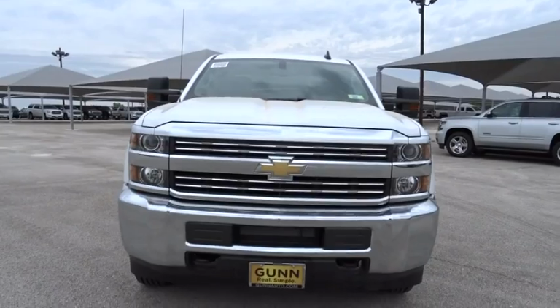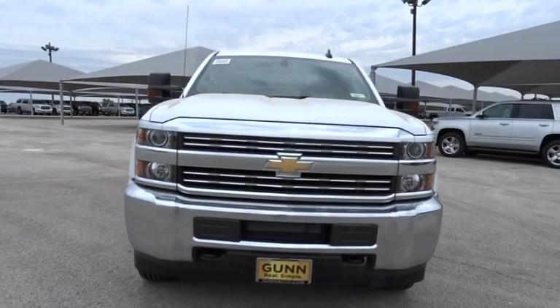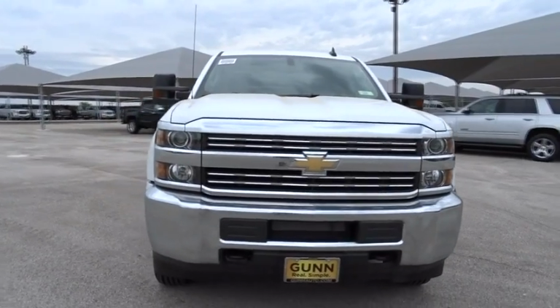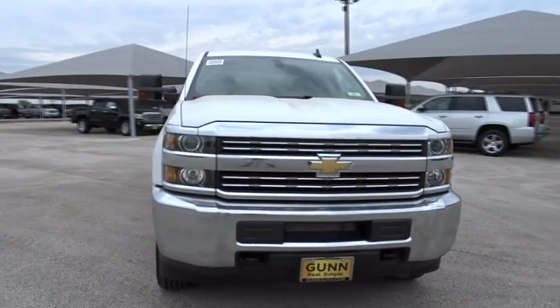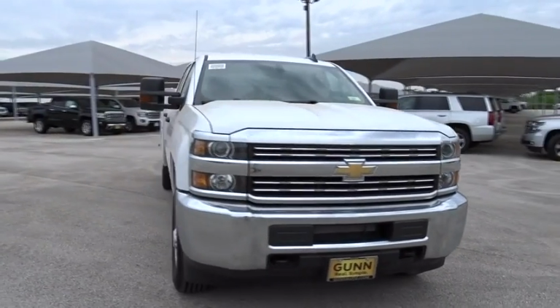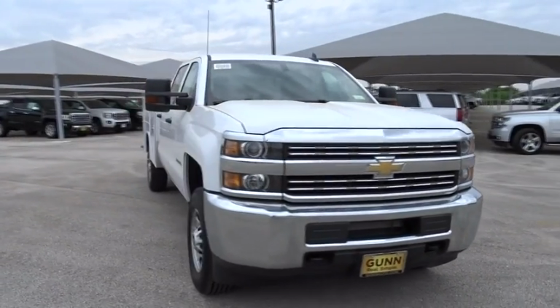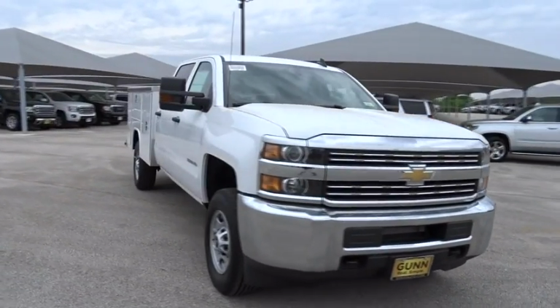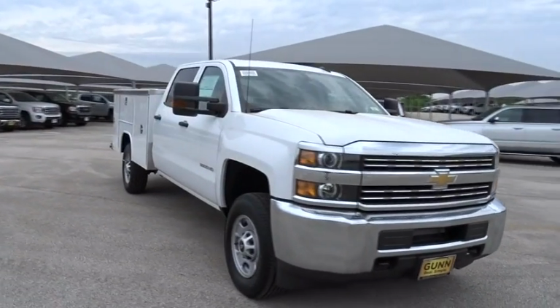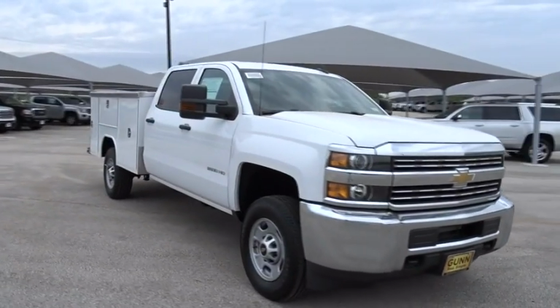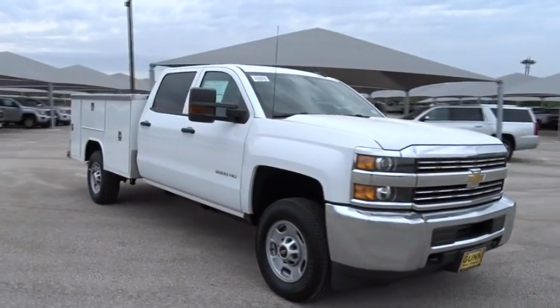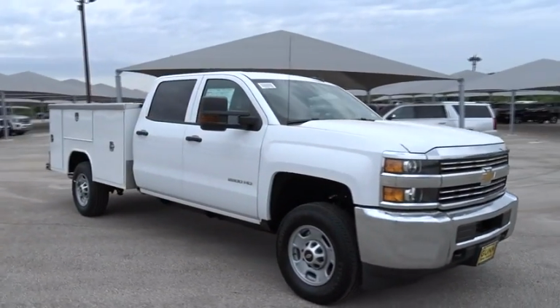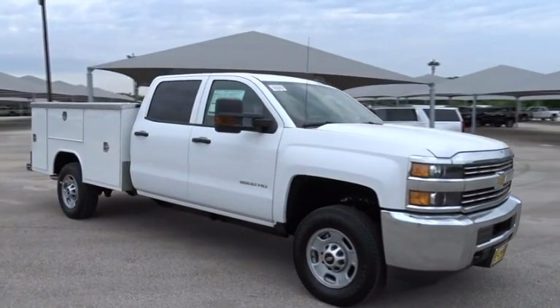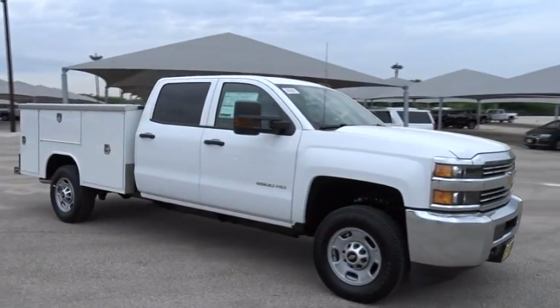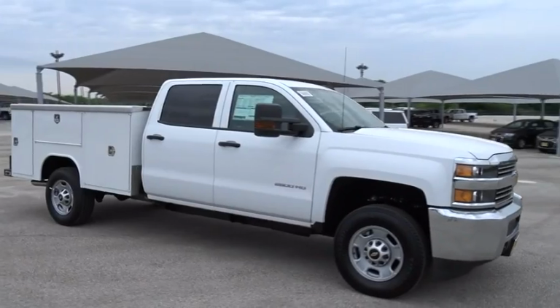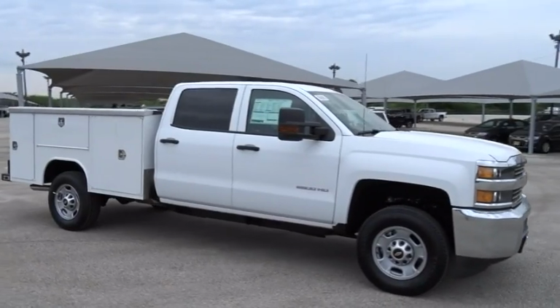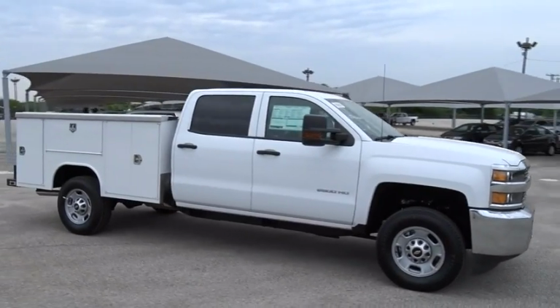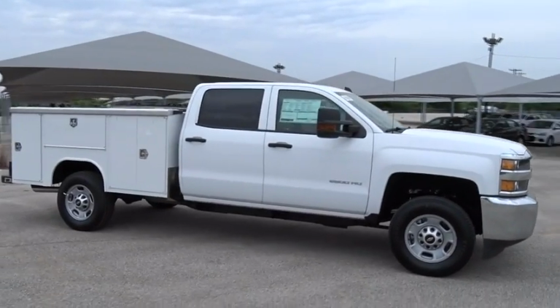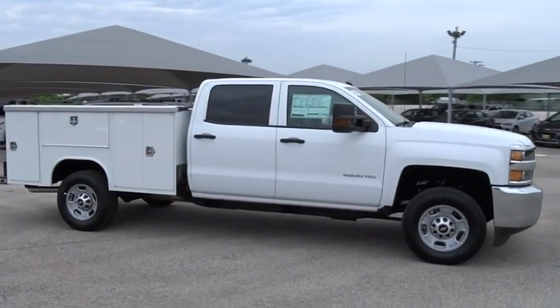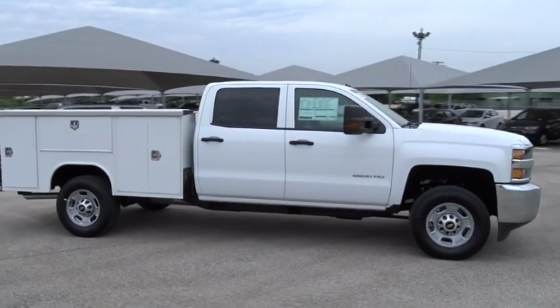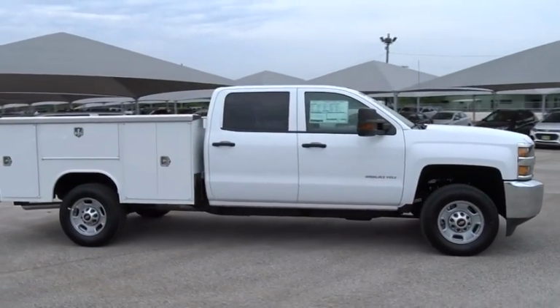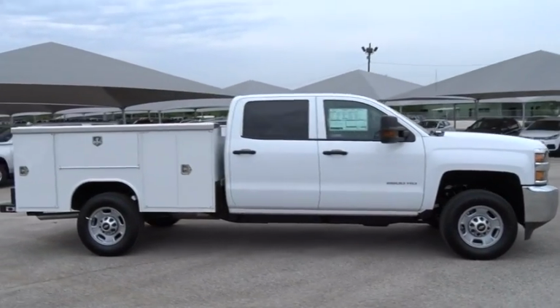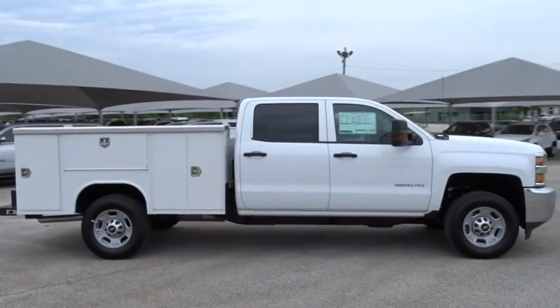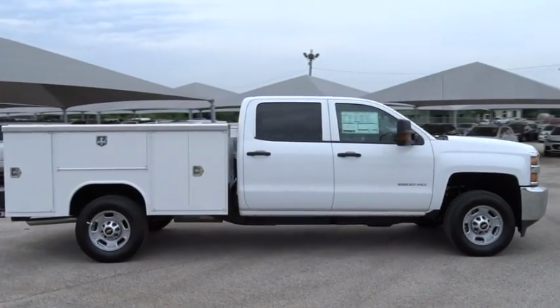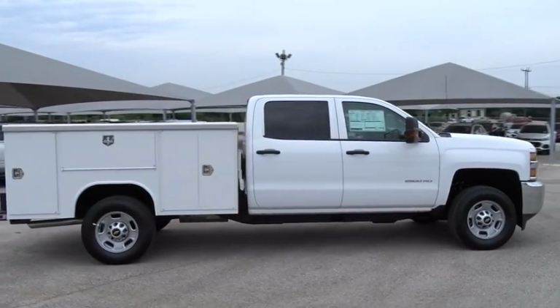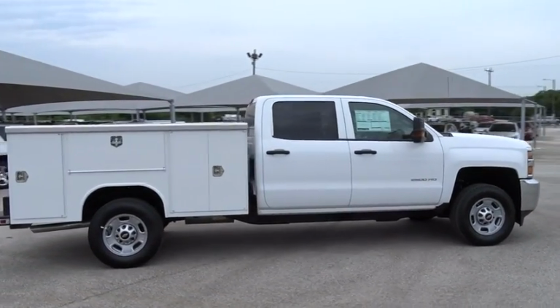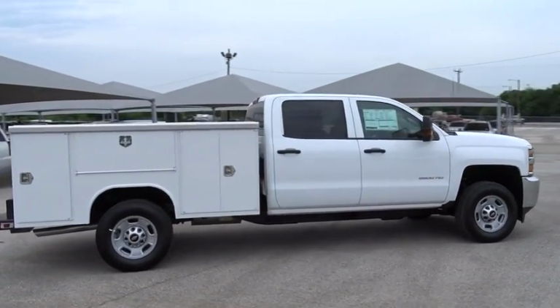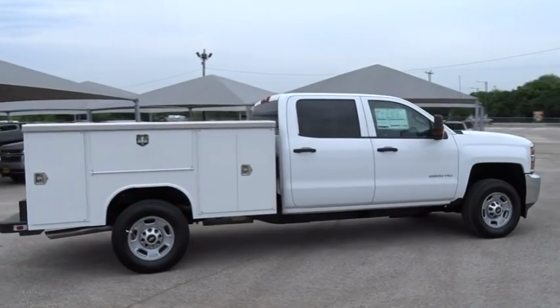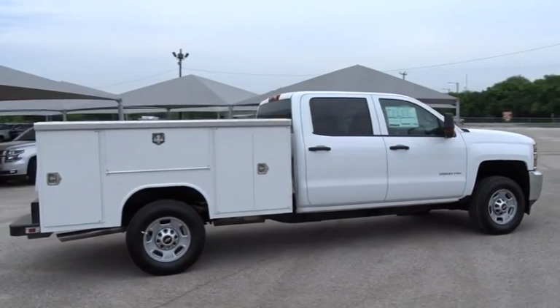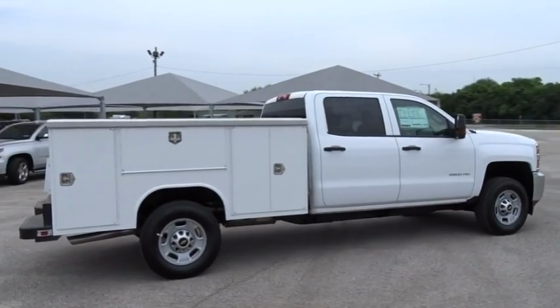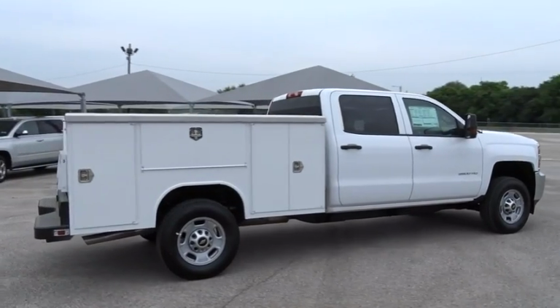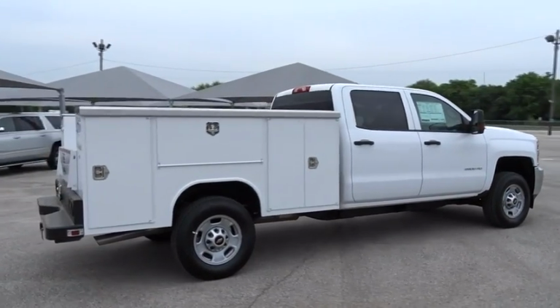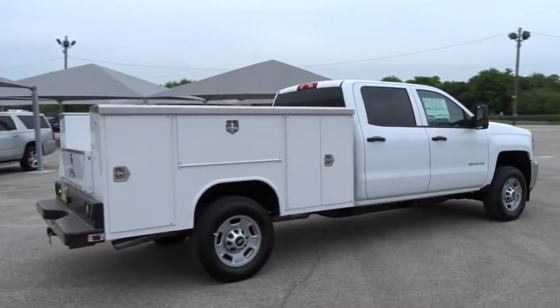2018 Chevrolet Silverado 2500 HD. This pickup truck pulls unlike any other. Here are some of this vehicle's great options: traction control, anti-lock braking system, stability control.